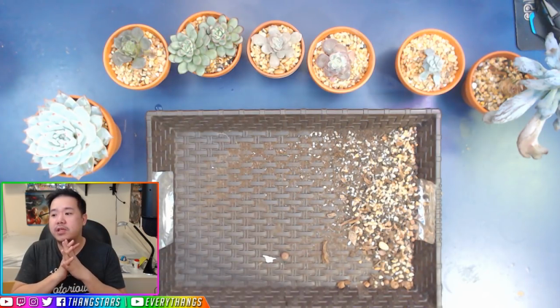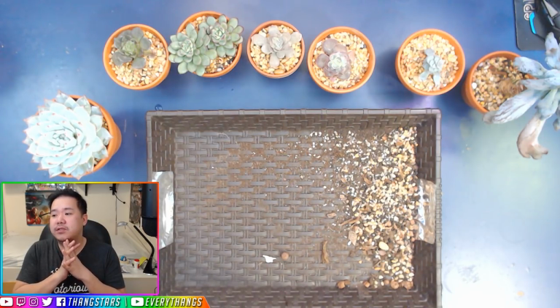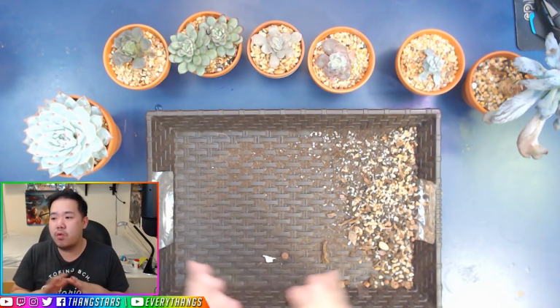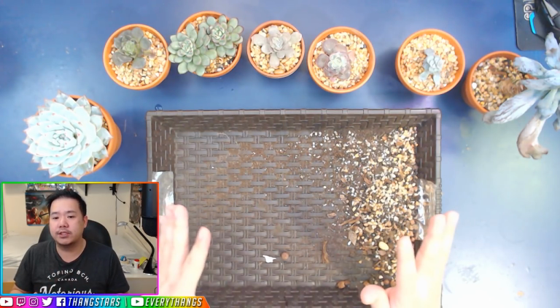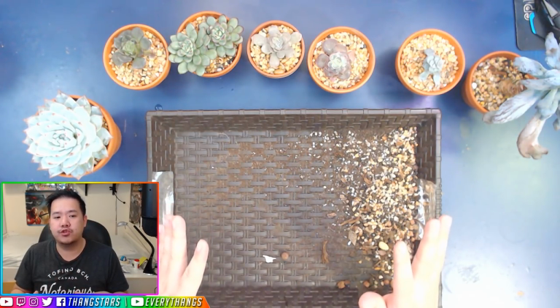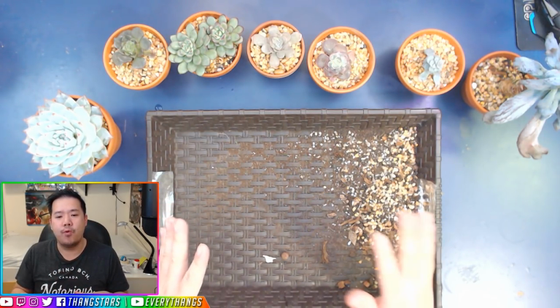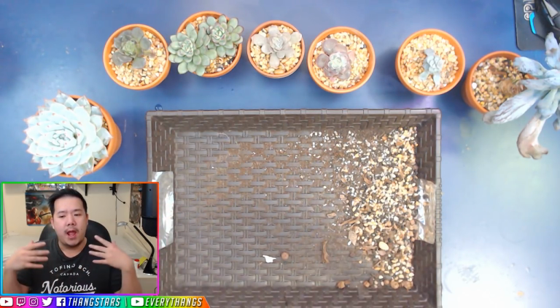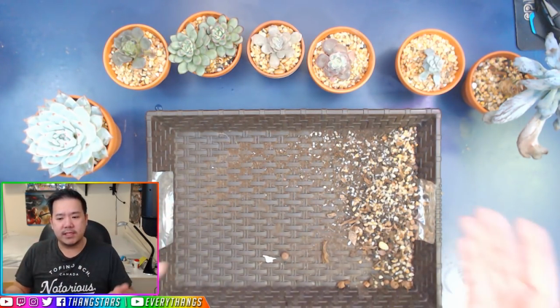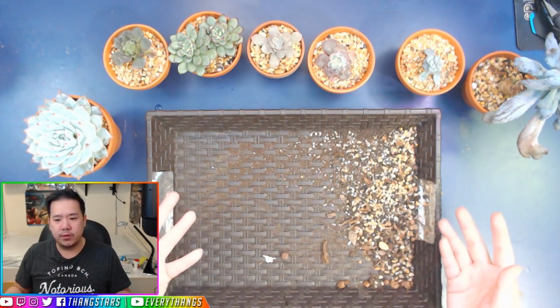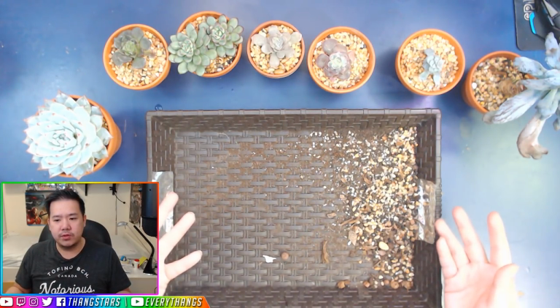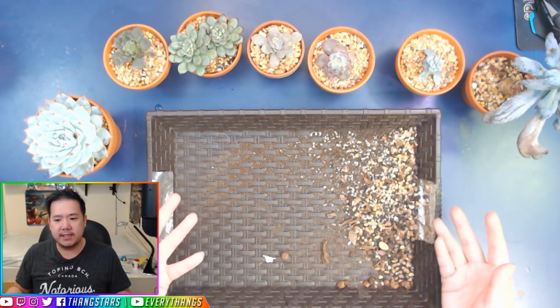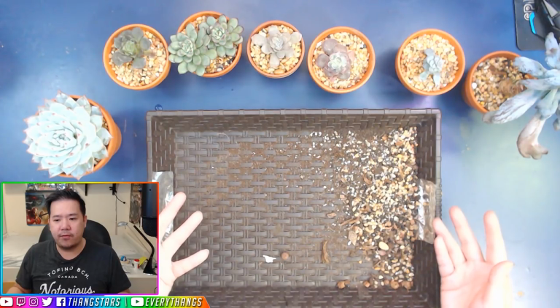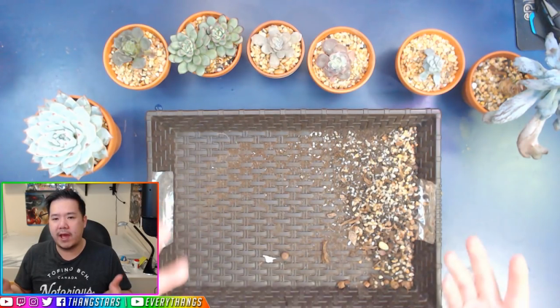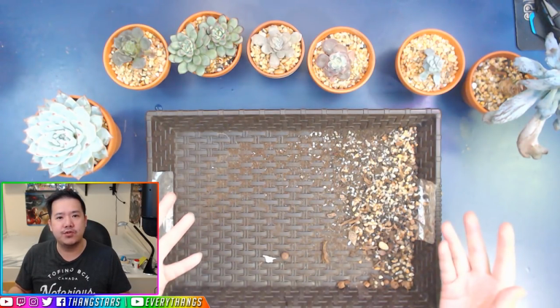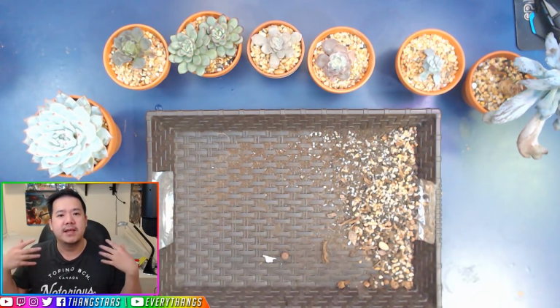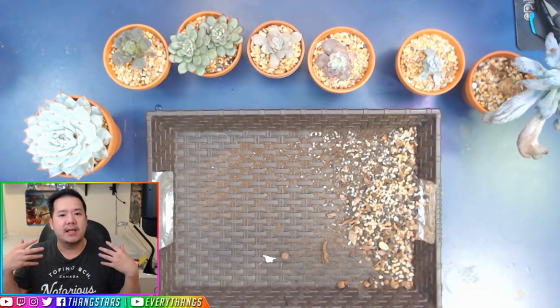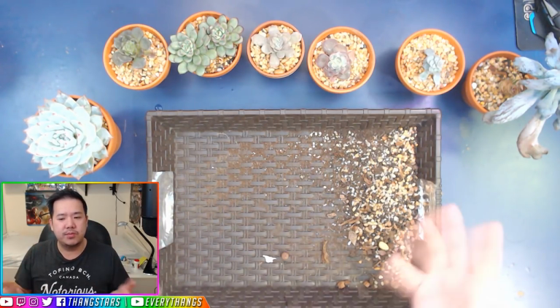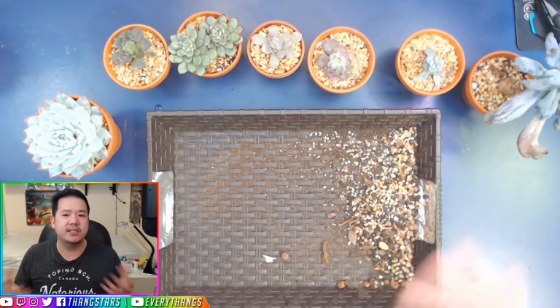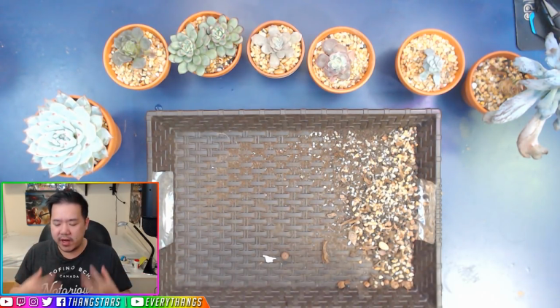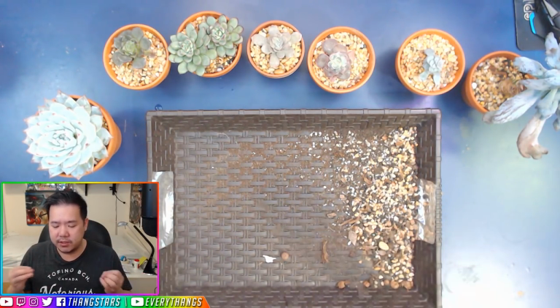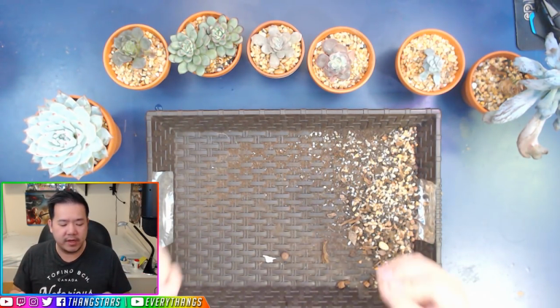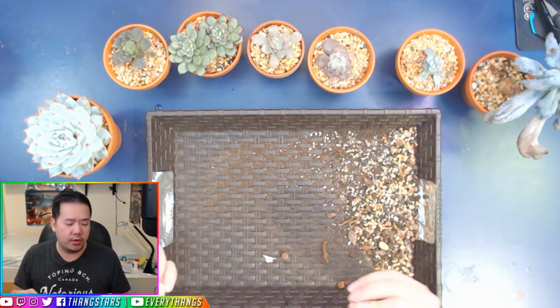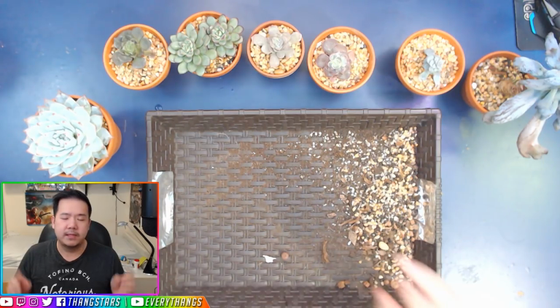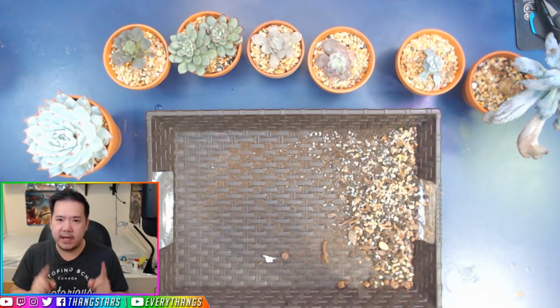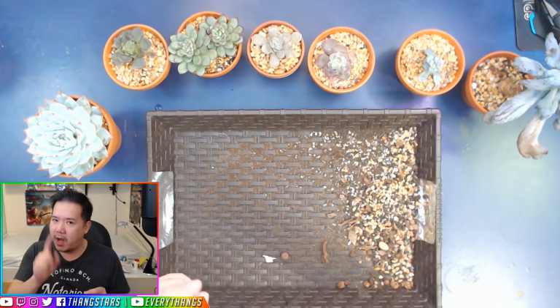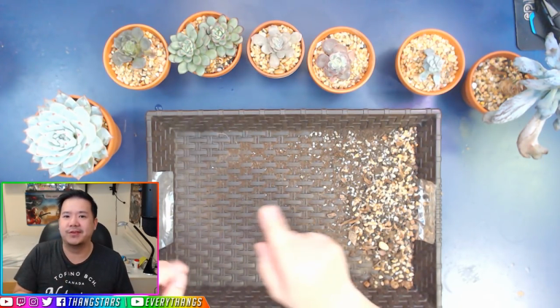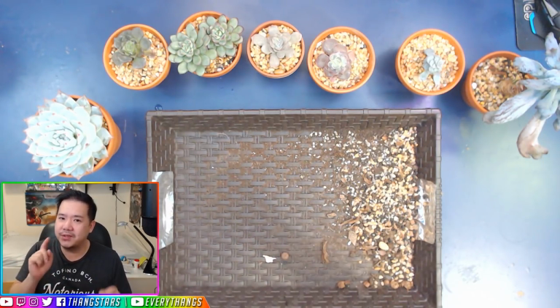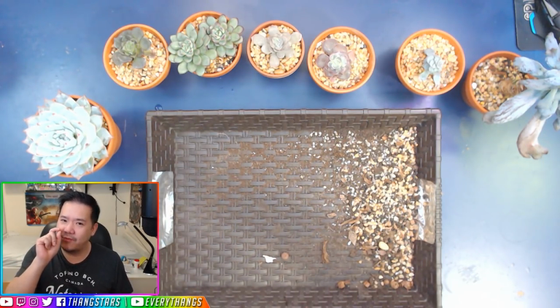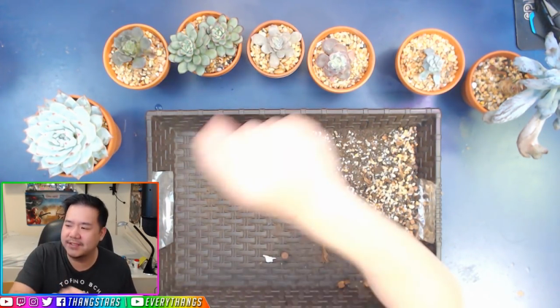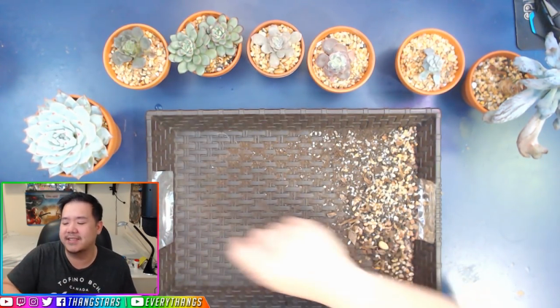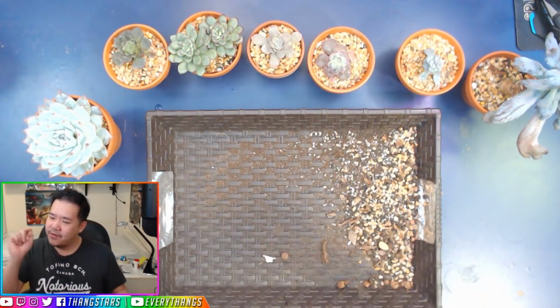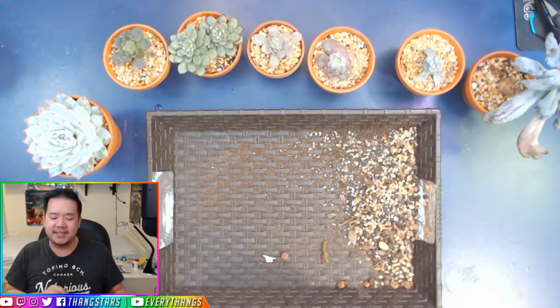There's honestly no wrong answer to what type of soil you use, except you have to use super fast drainage soil. You cannot use potting soil — potting soil is the wrong answer, guys.